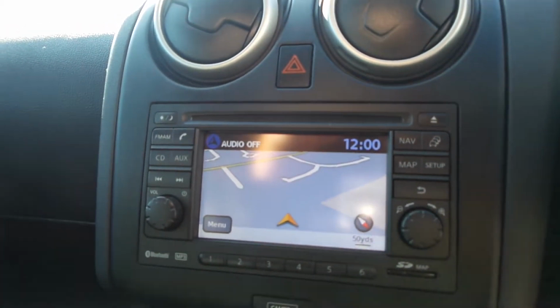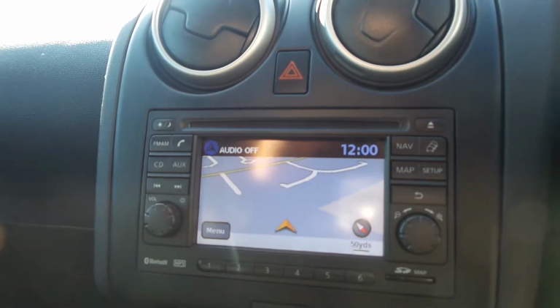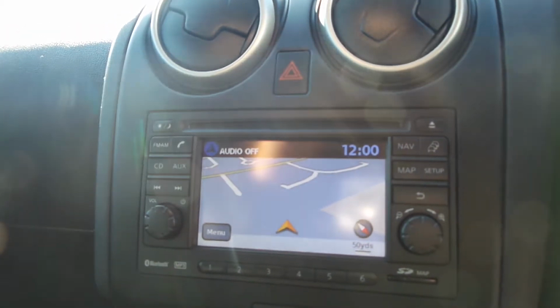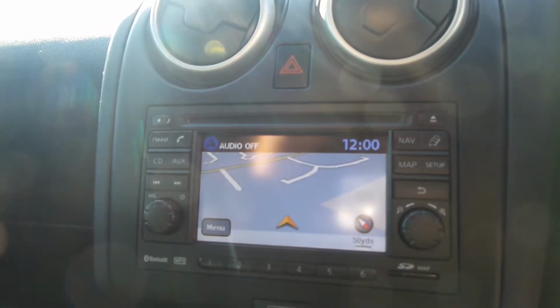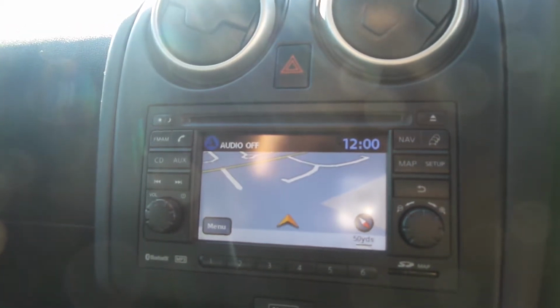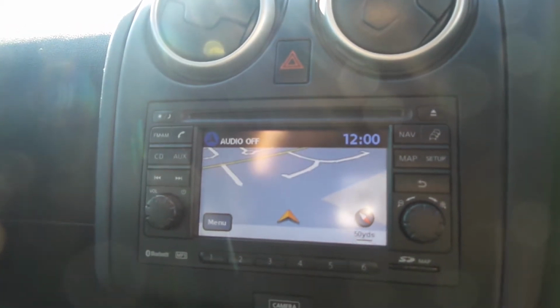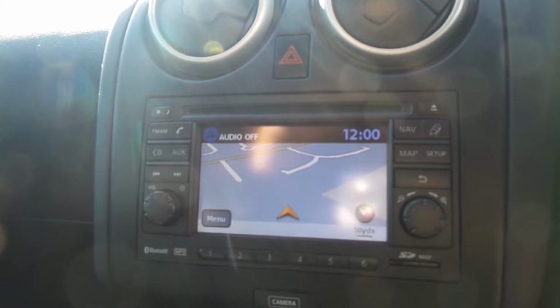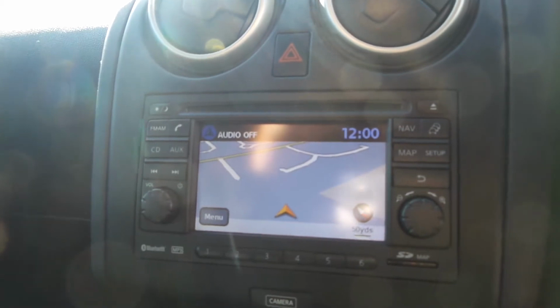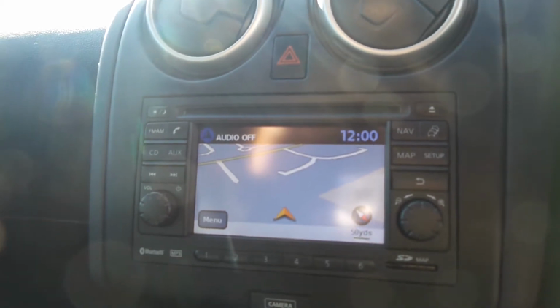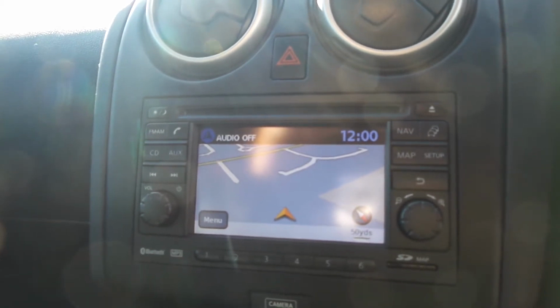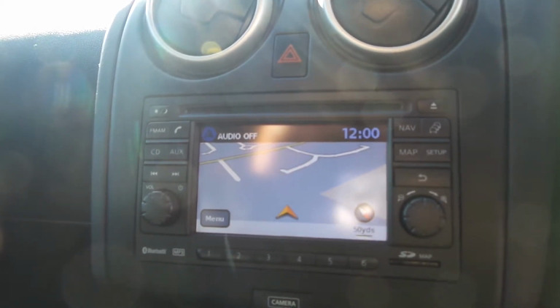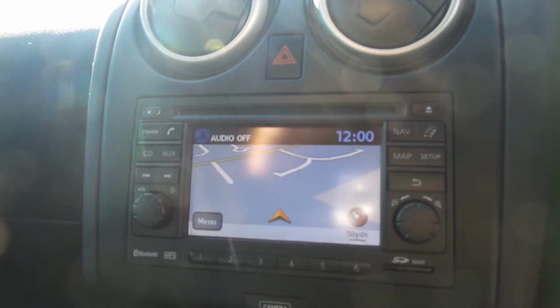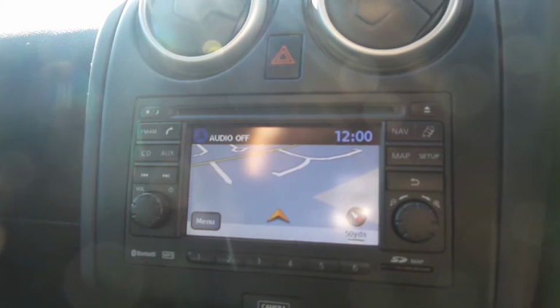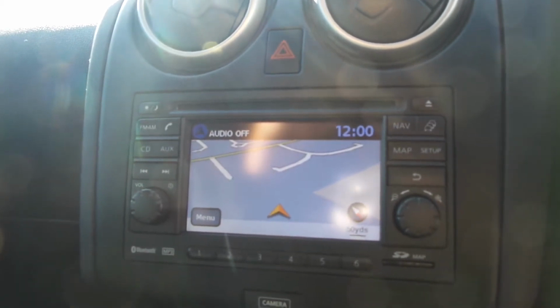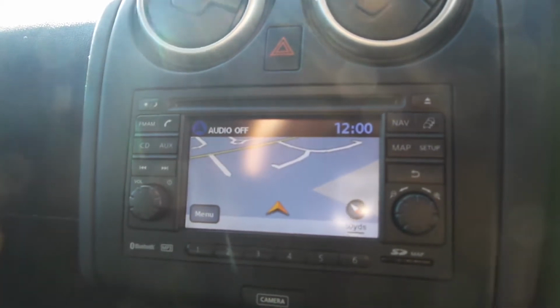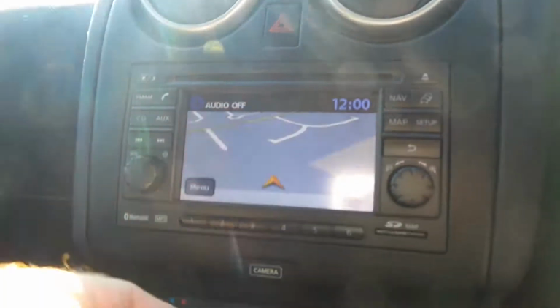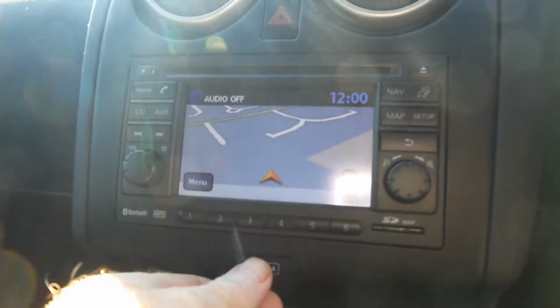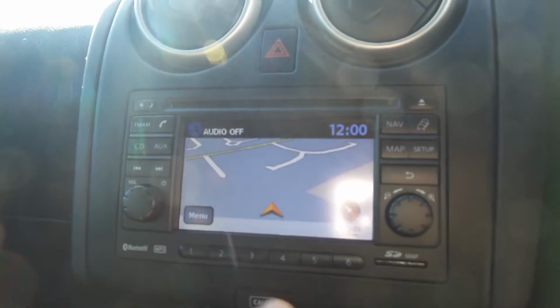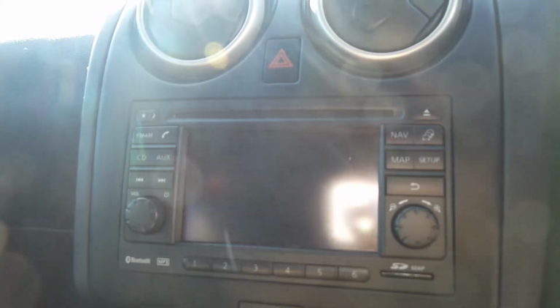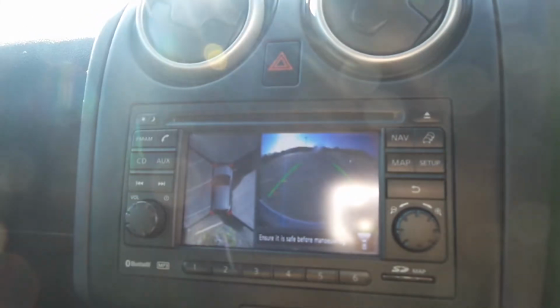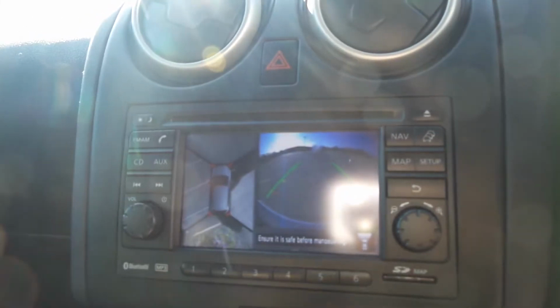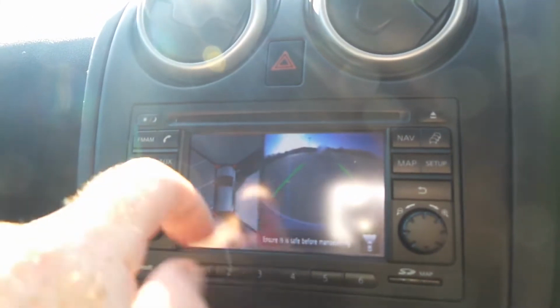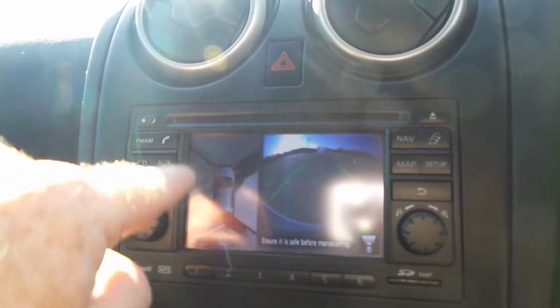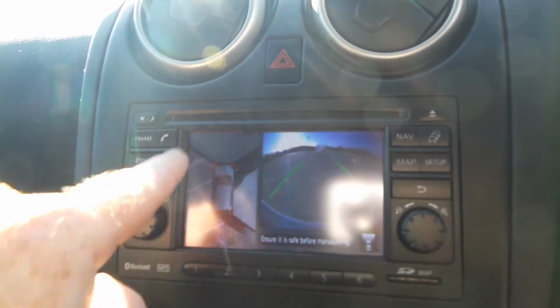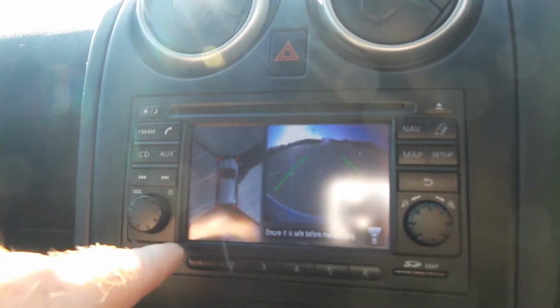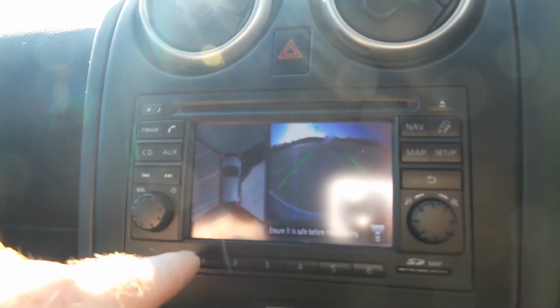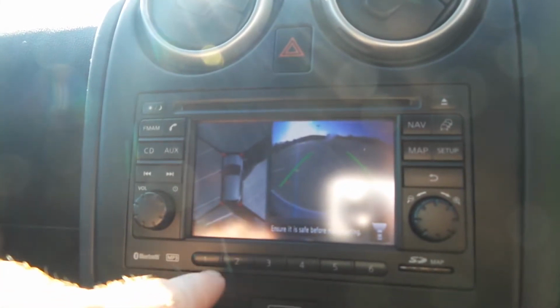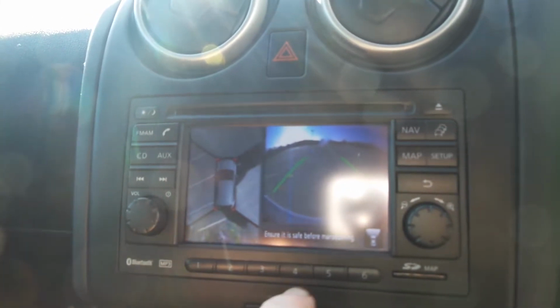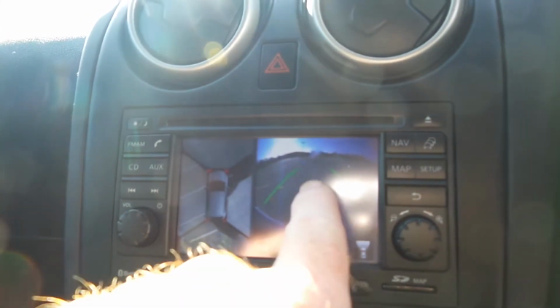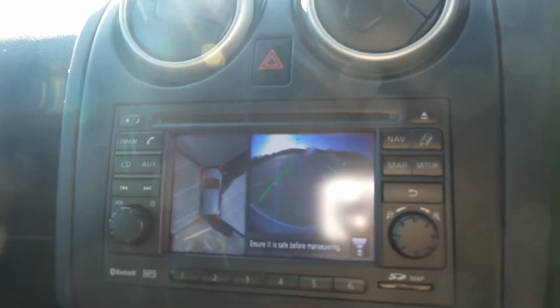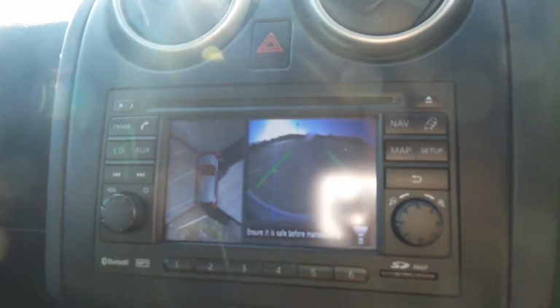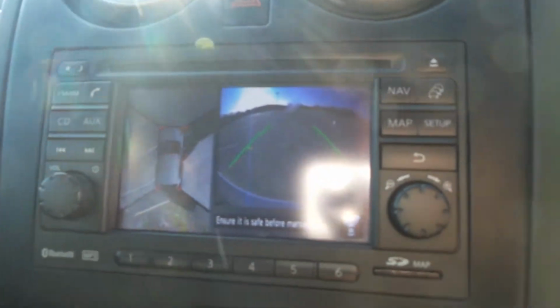You get your media centre with CD player and radio. It's also got Bluetooth, satellite navigation, and it's also the screen for your 360 cameras. So there's your 360 cameras — front, rear and sides — and your reversing camera as well.